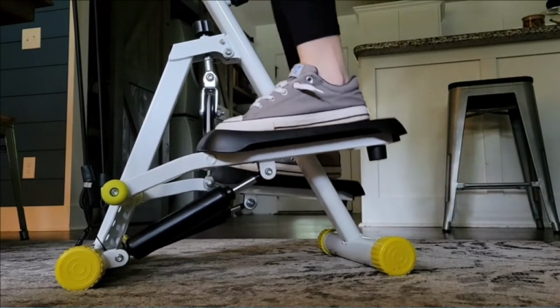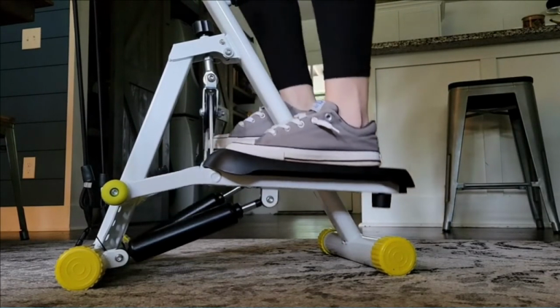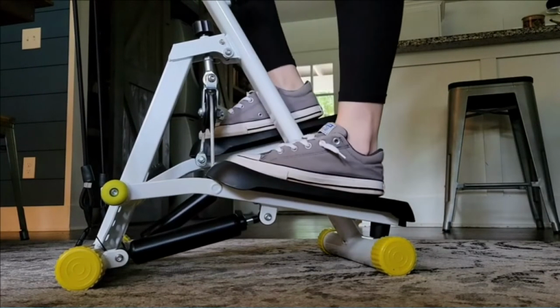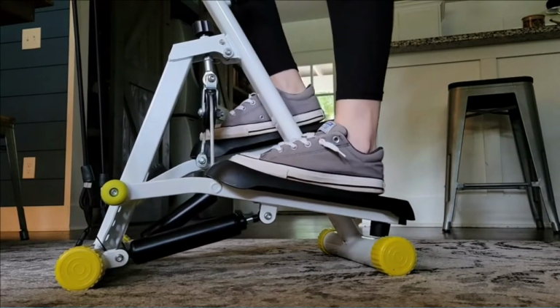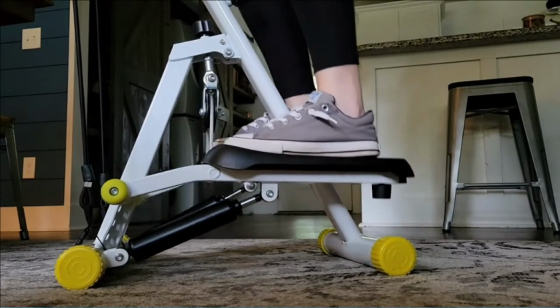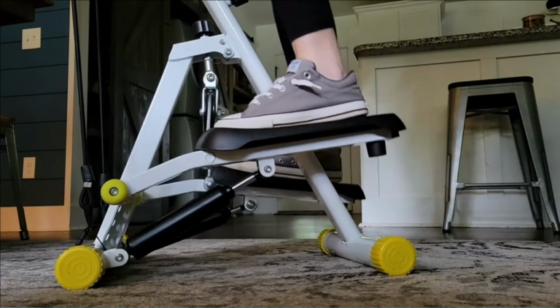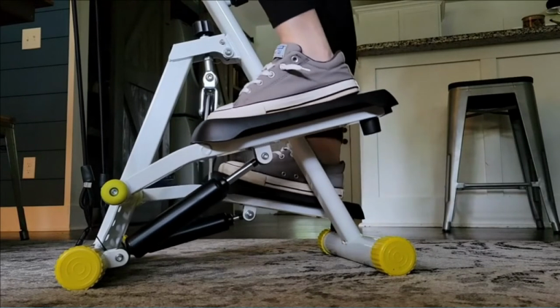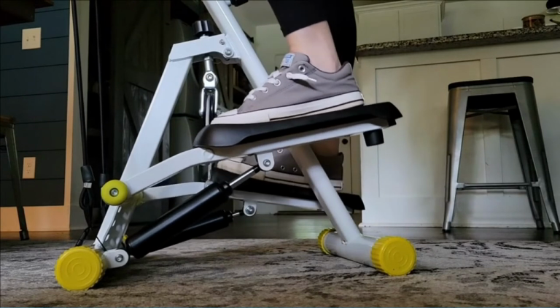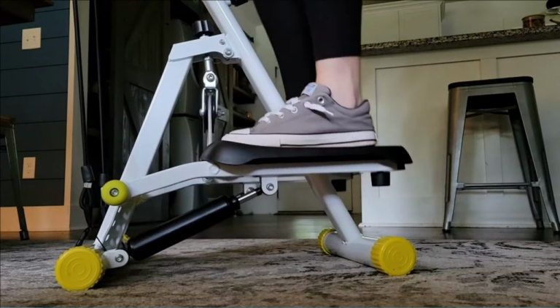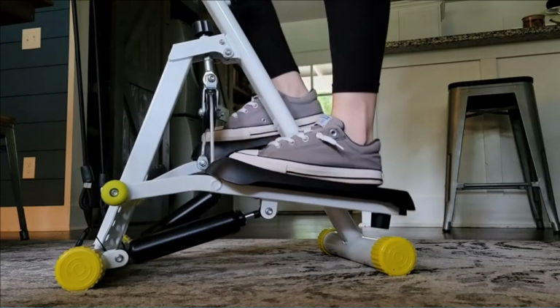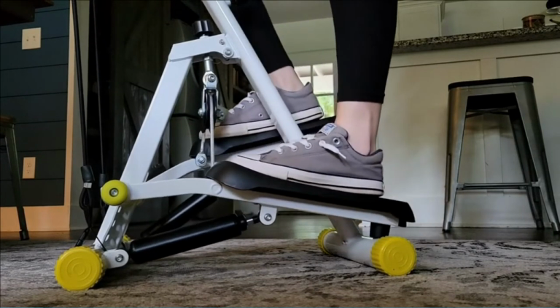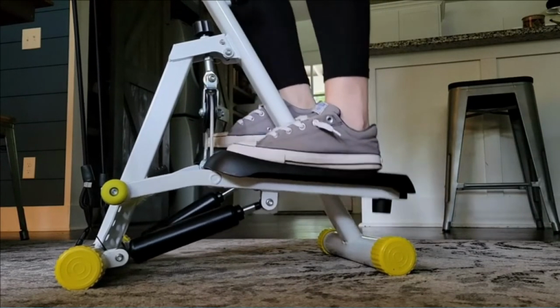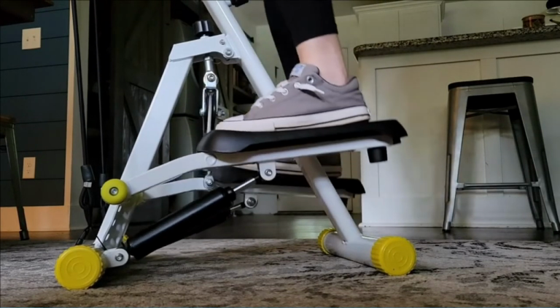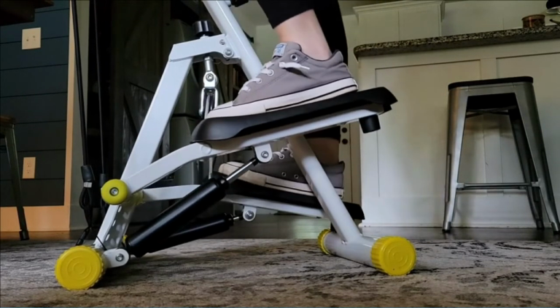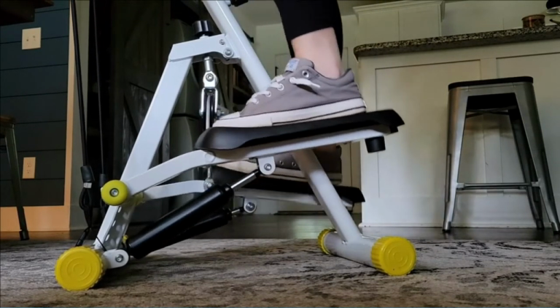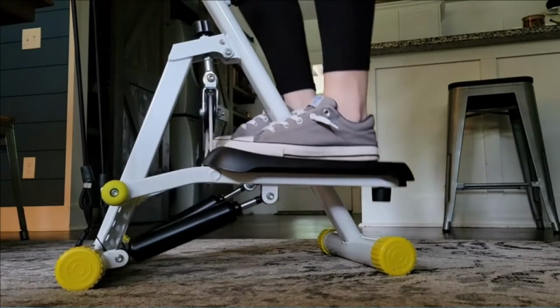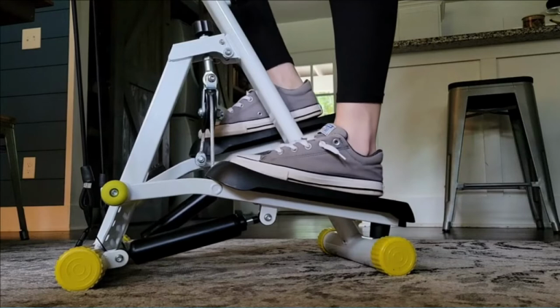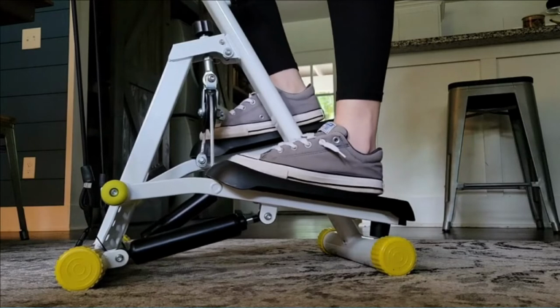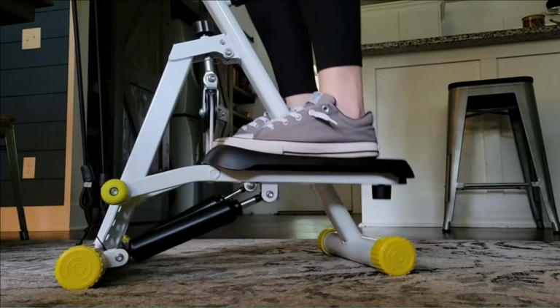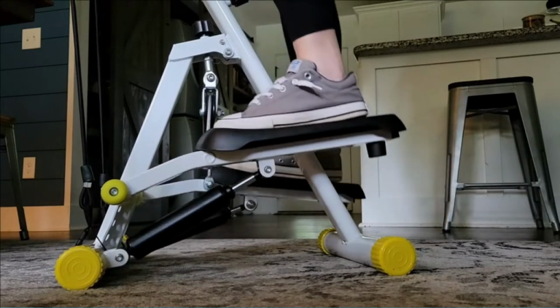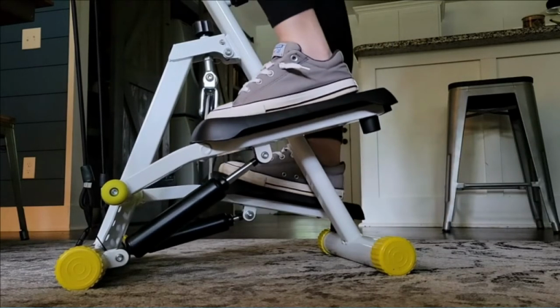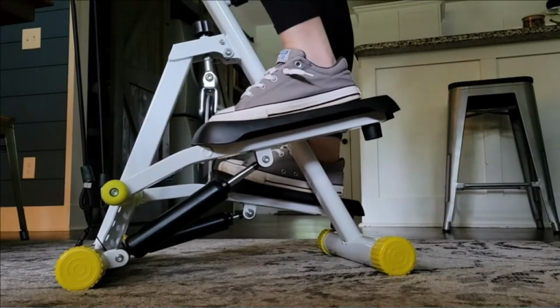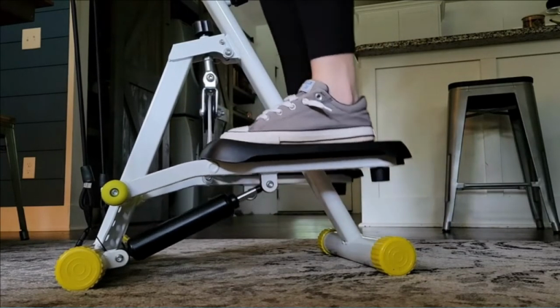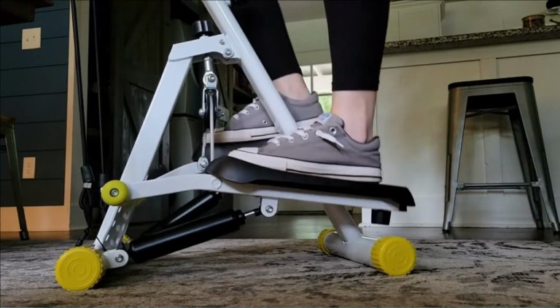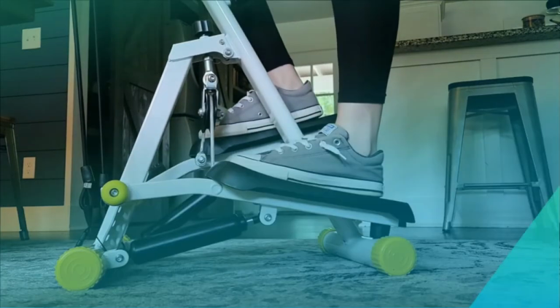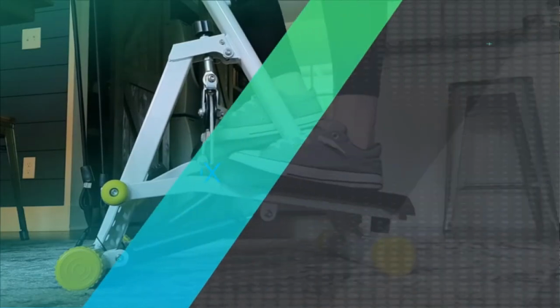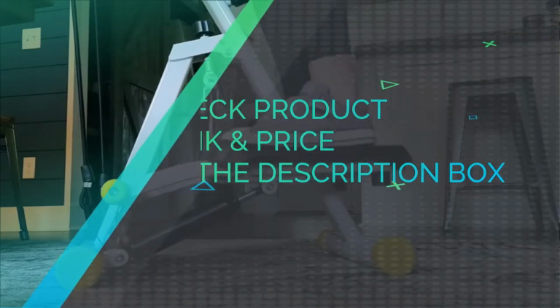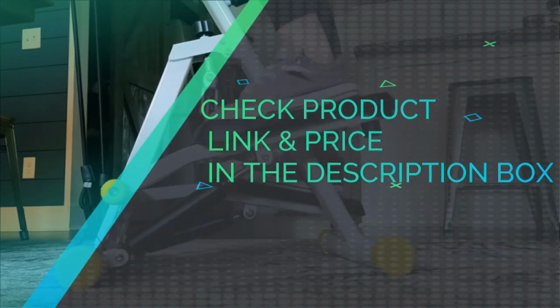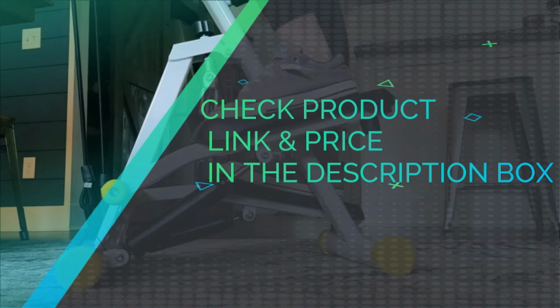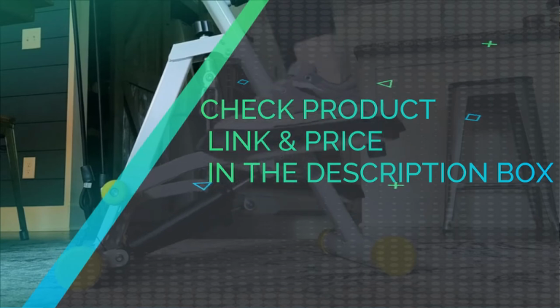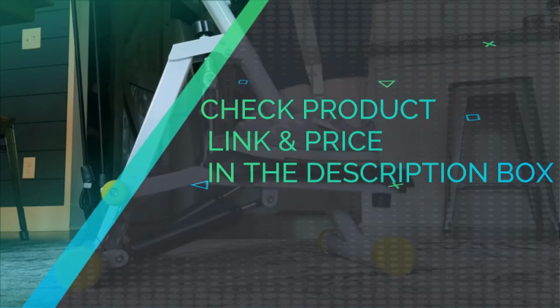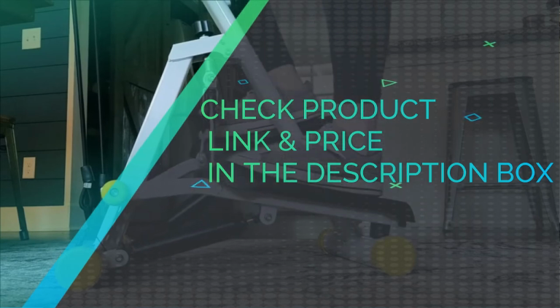You can easily take it with you, at home and in the office. The DoFit Sto-1 Stepper has a smart digital monitor system to track records of calories and time. Check product link and price in the description box.